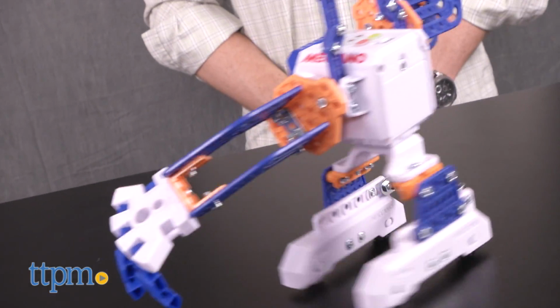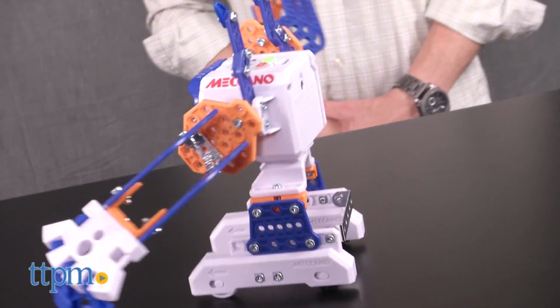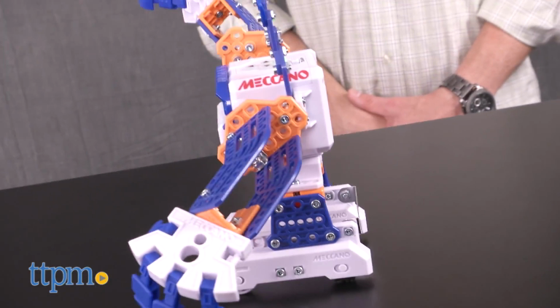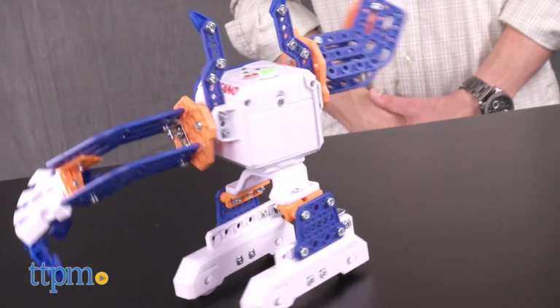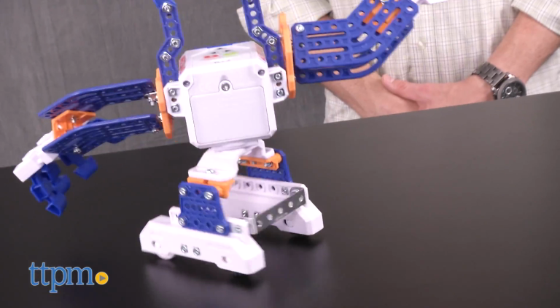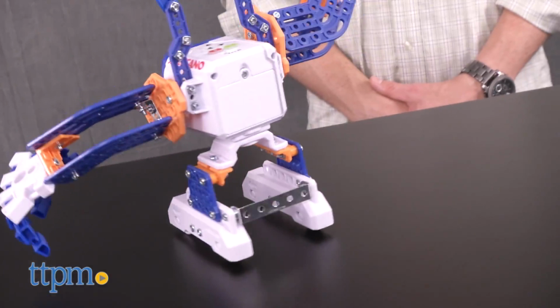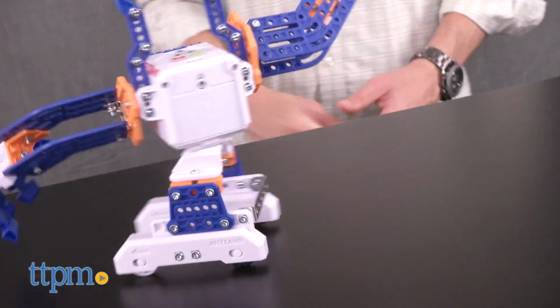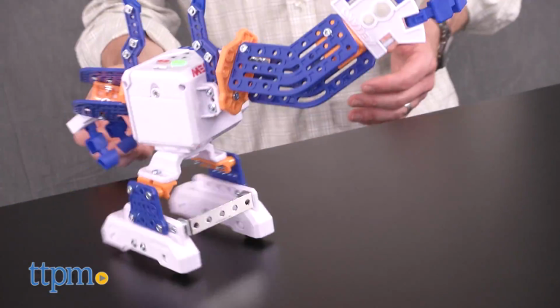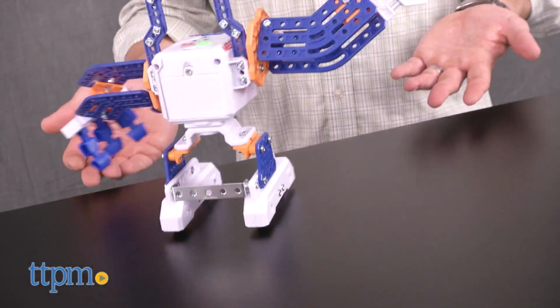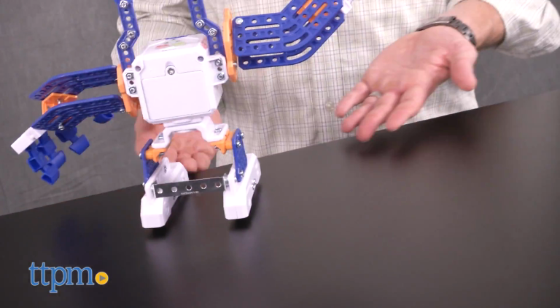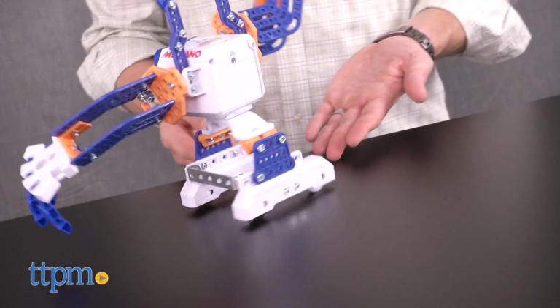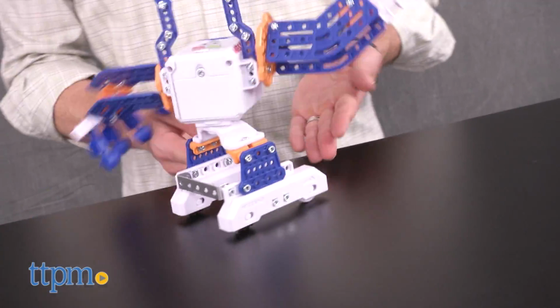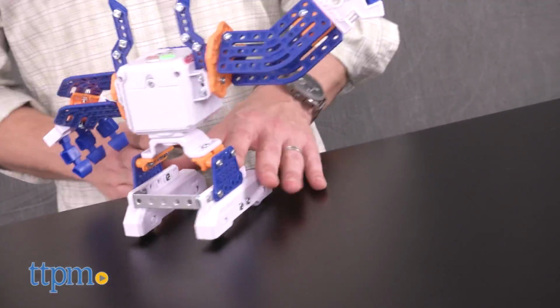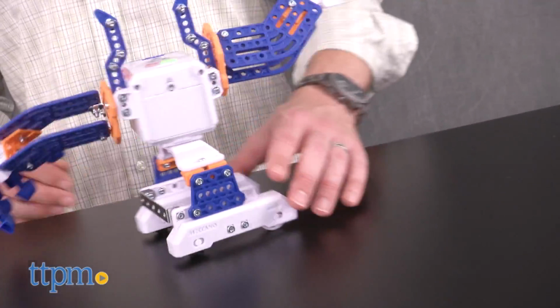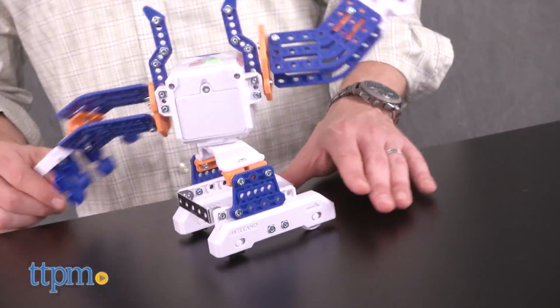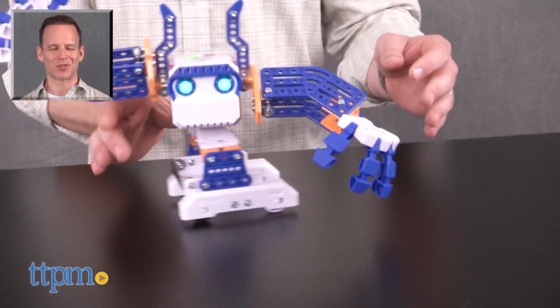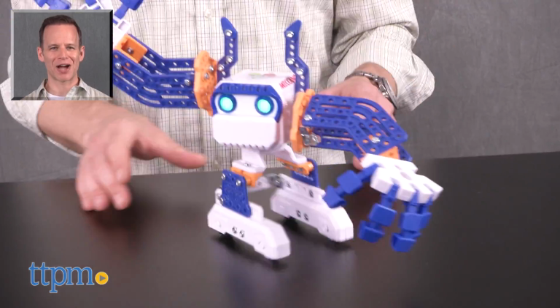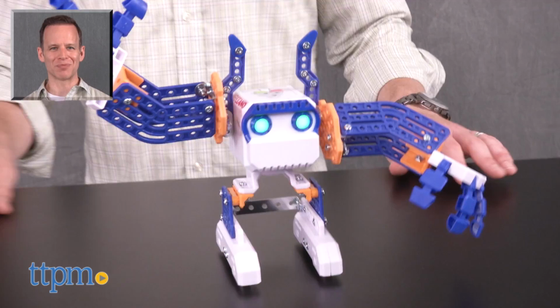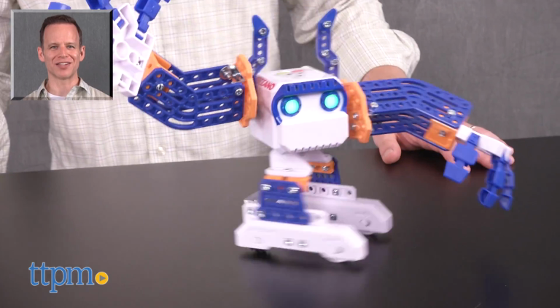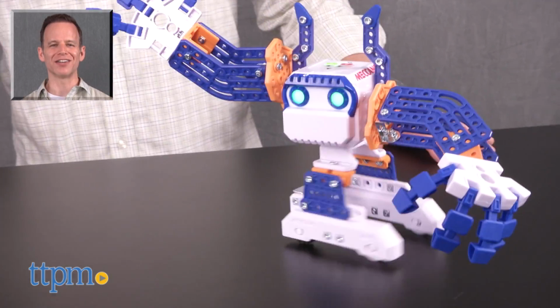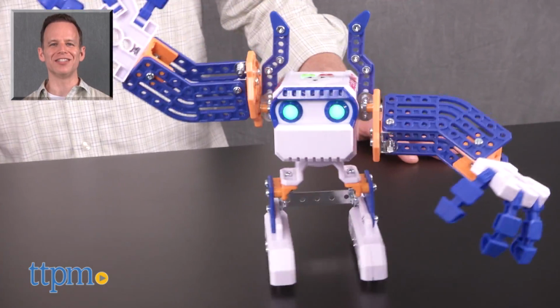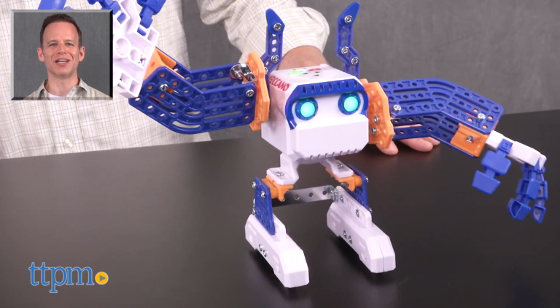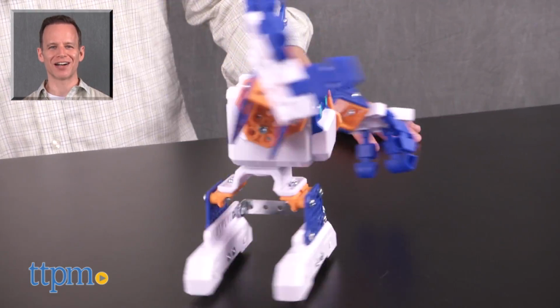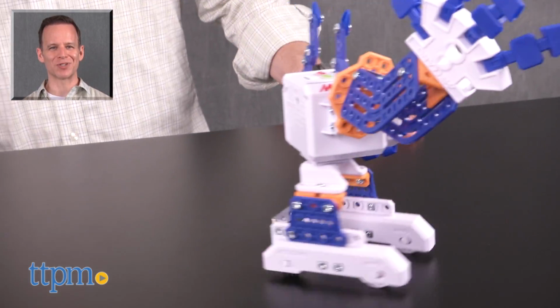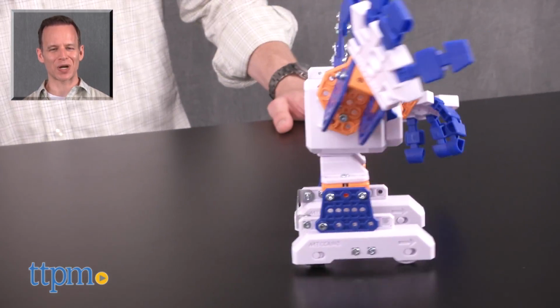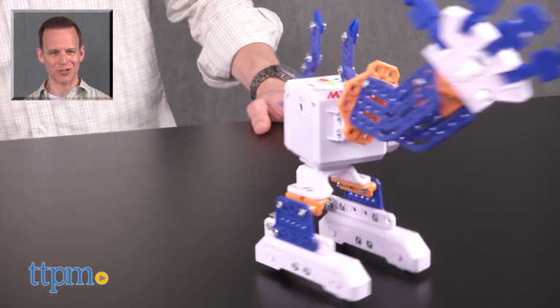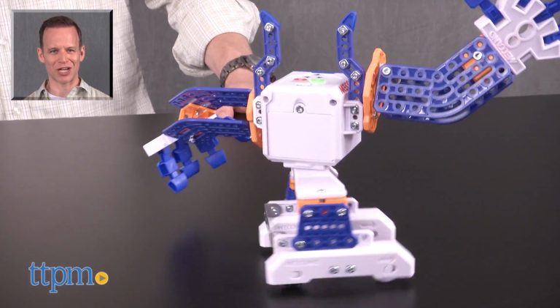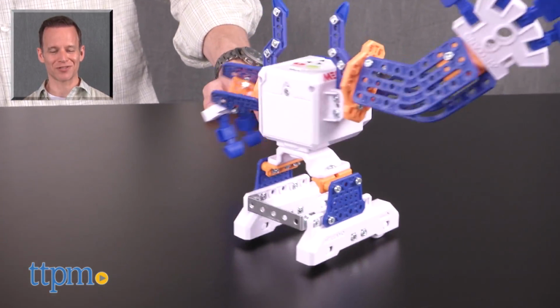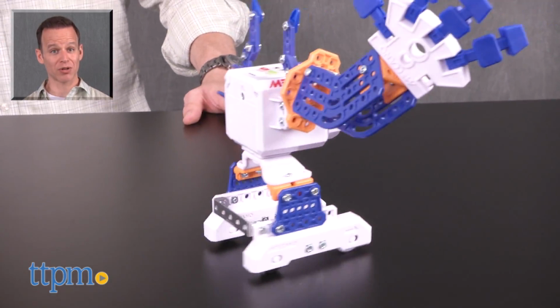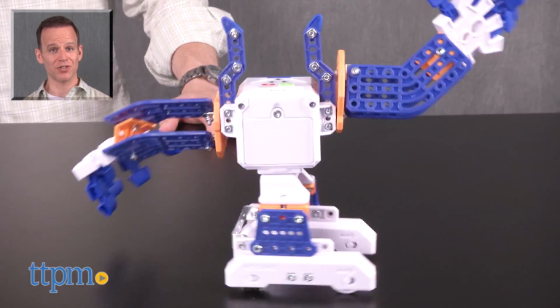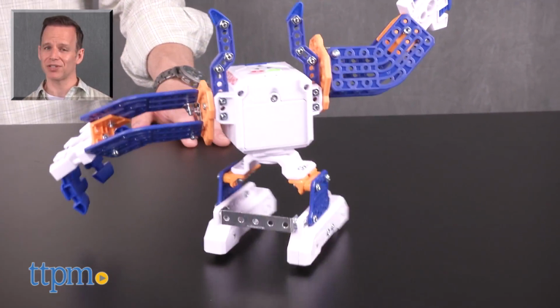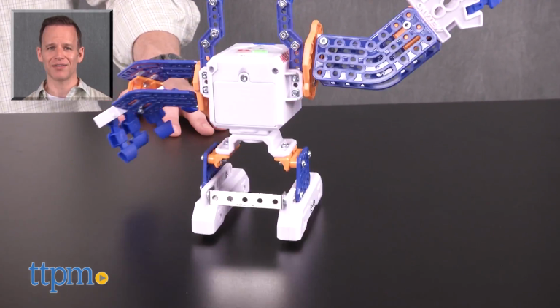All in all, for learning or just for fun, you'll be hard-pressed to do better than Micronoid Basher. For where to buy and current pricing, find us at TTPM.com or subscribe to our YouTube channel for more great reviews every day.